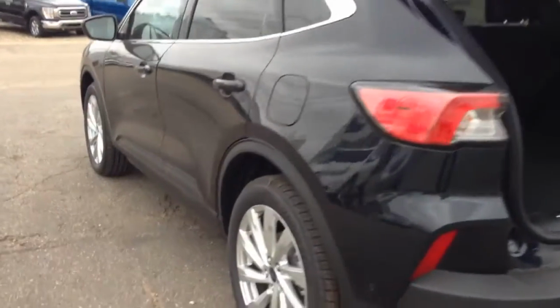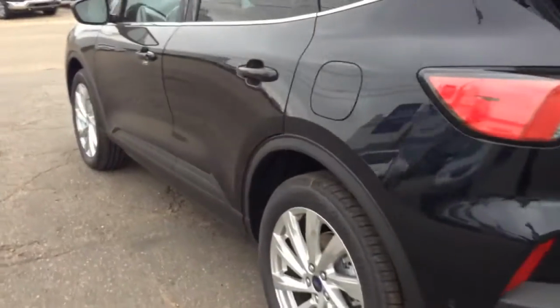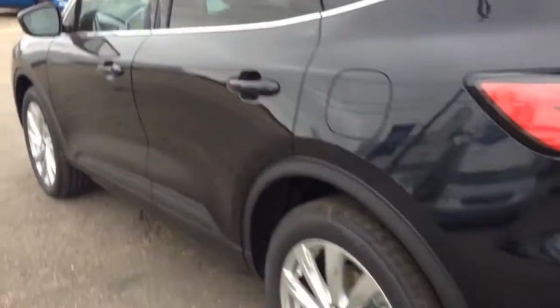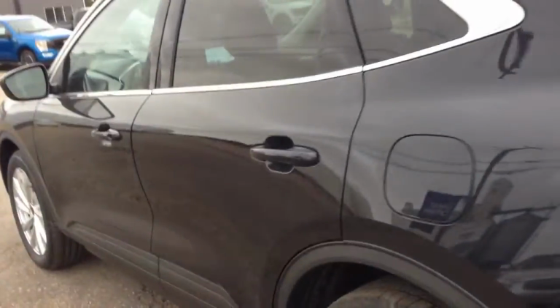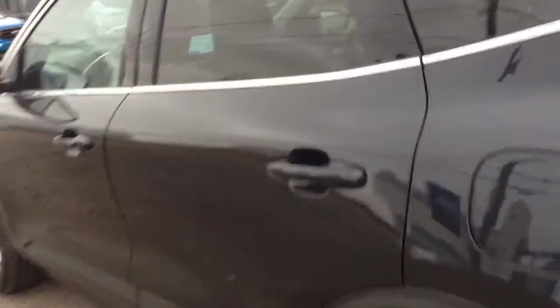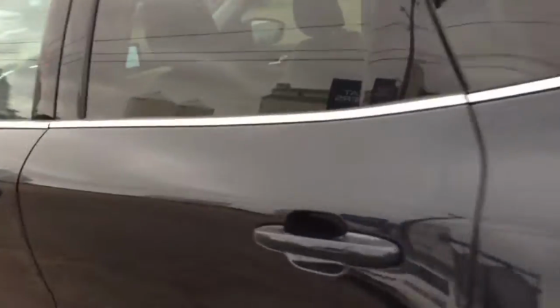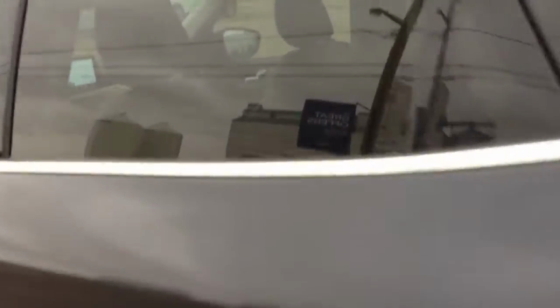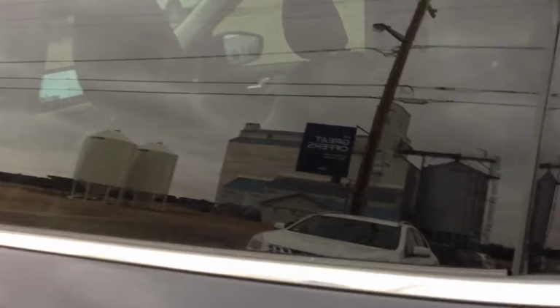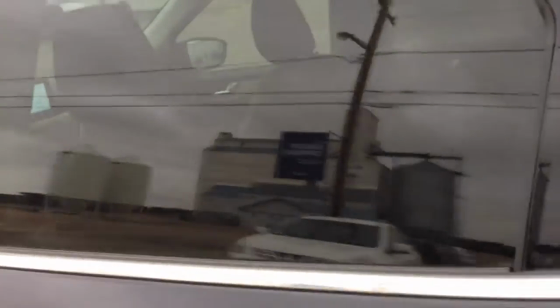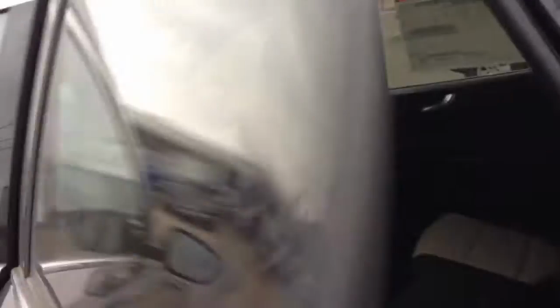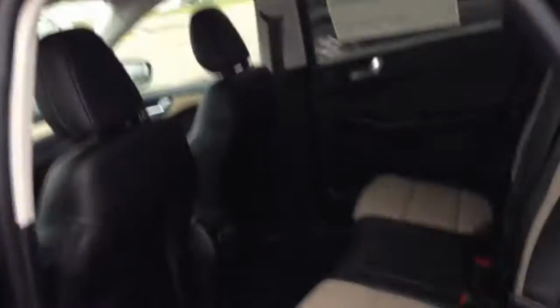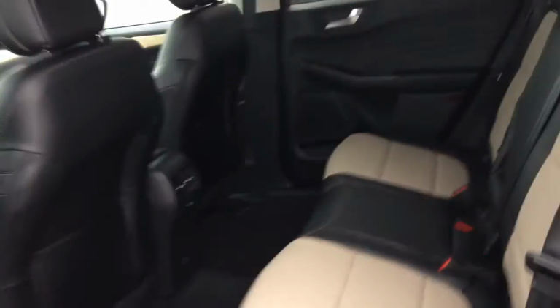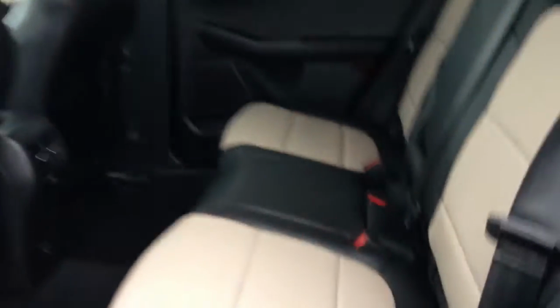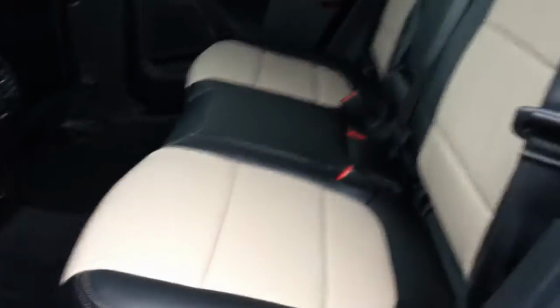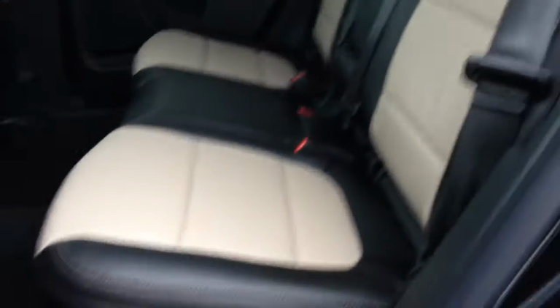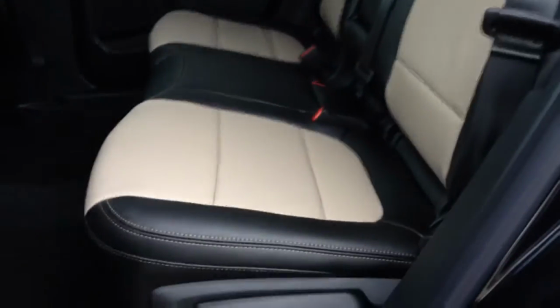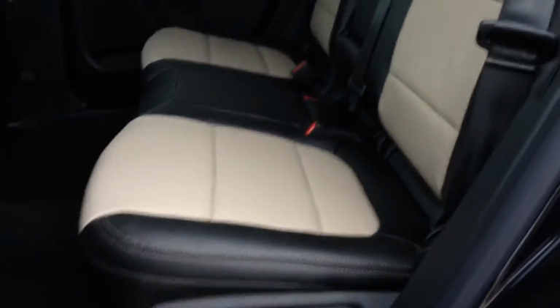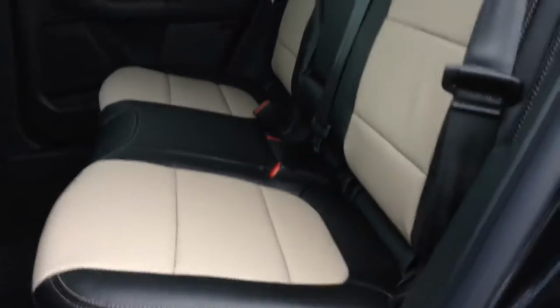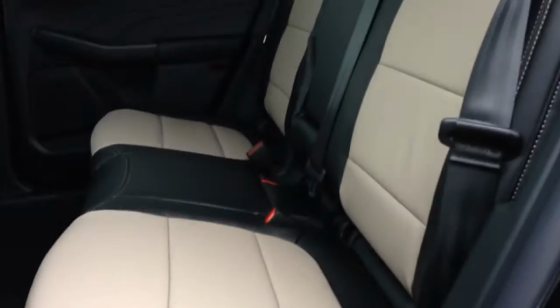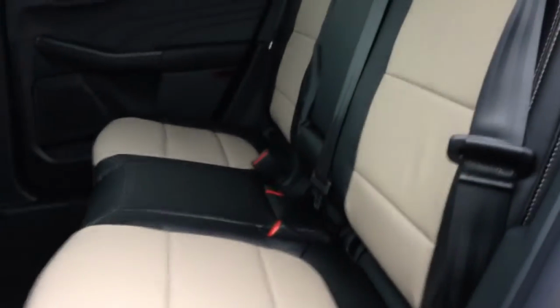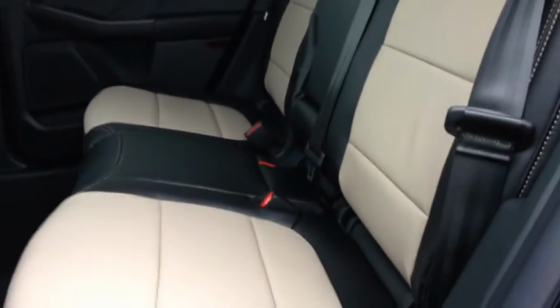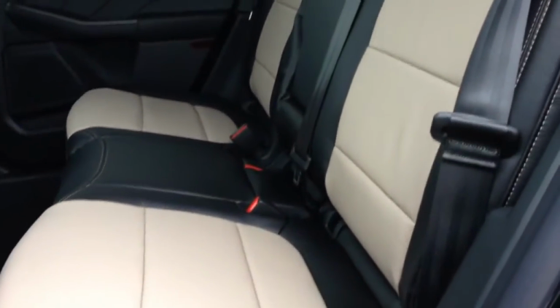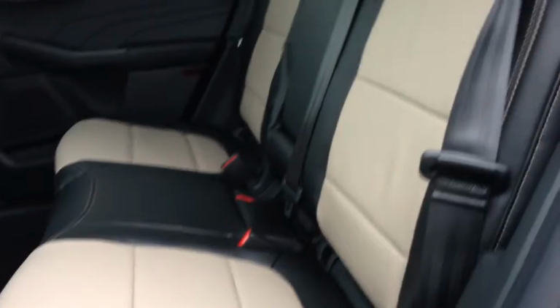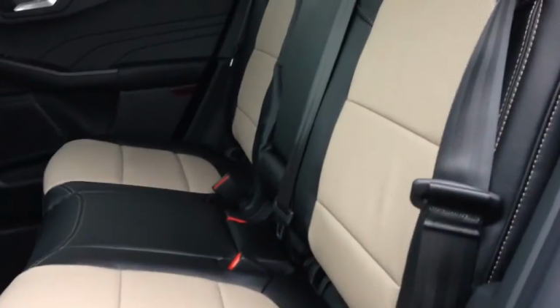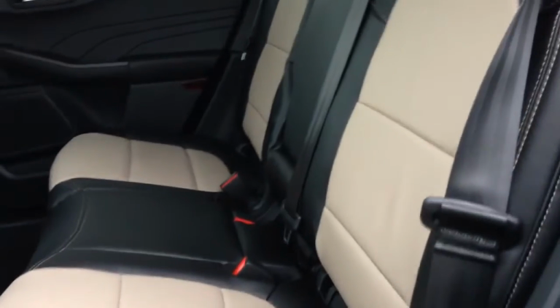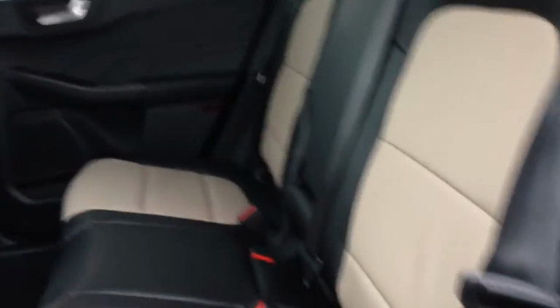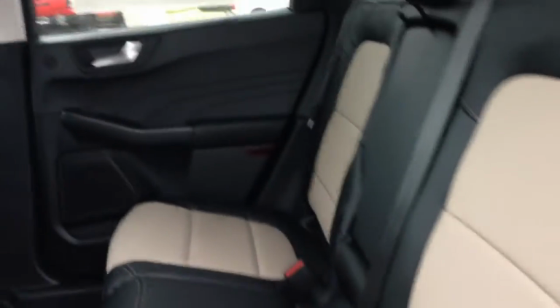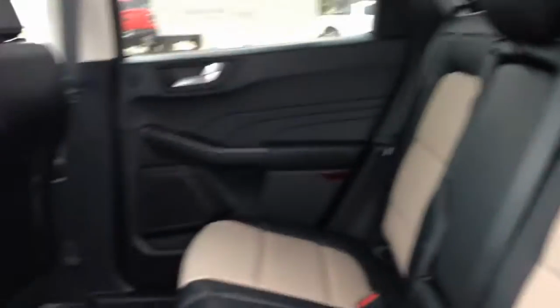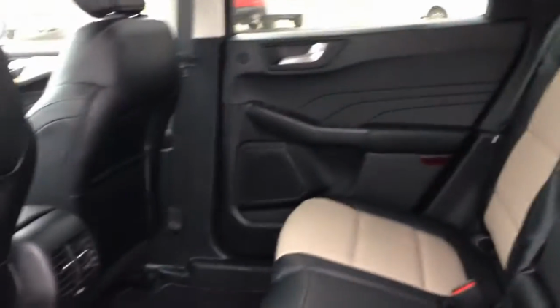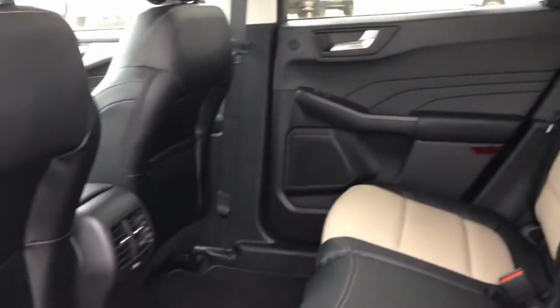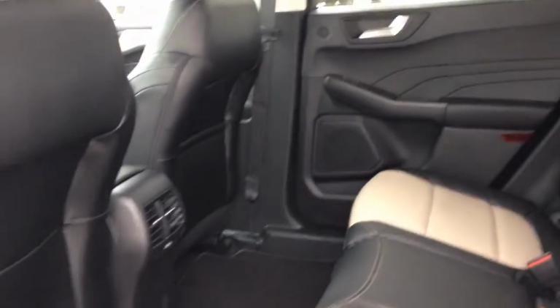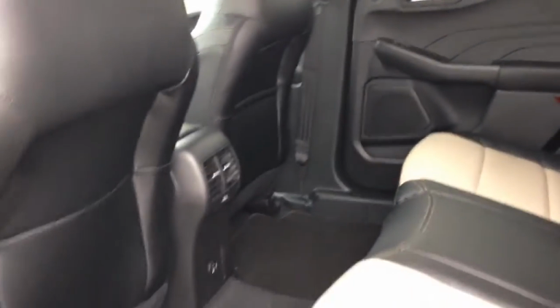Then we'll come around to the back seat. Nice two-tone leather seats. Lots of room back here.